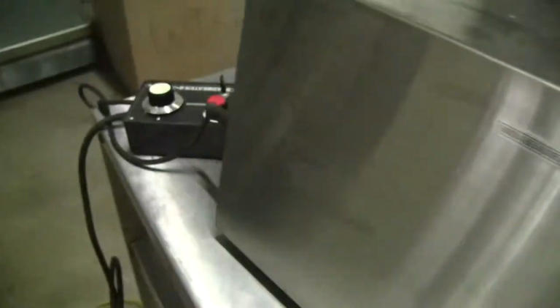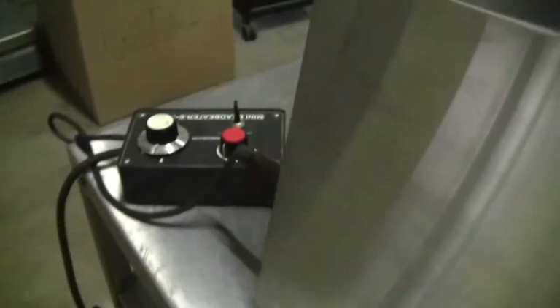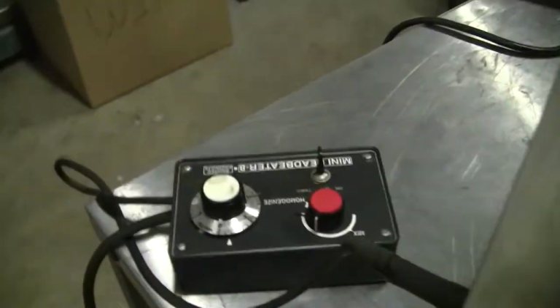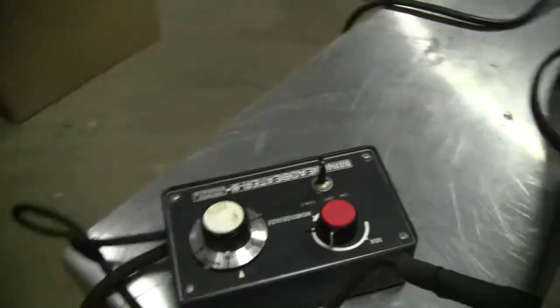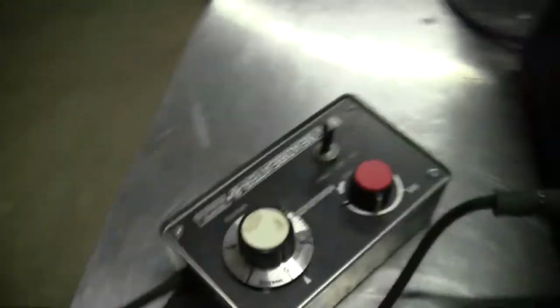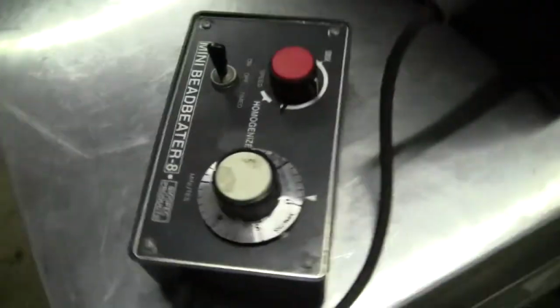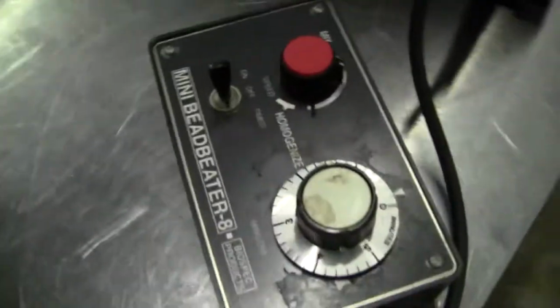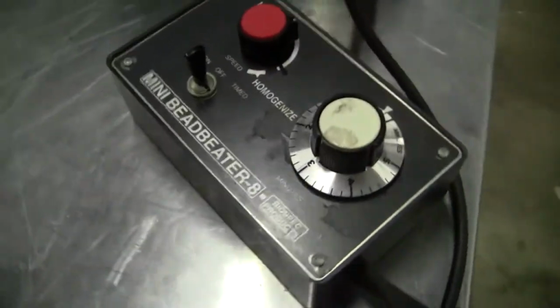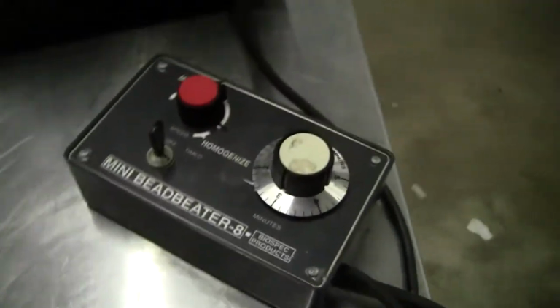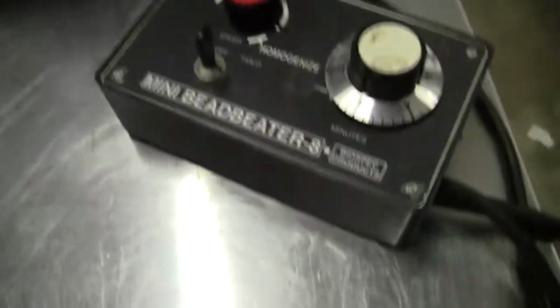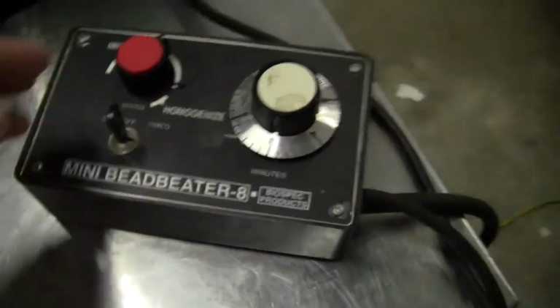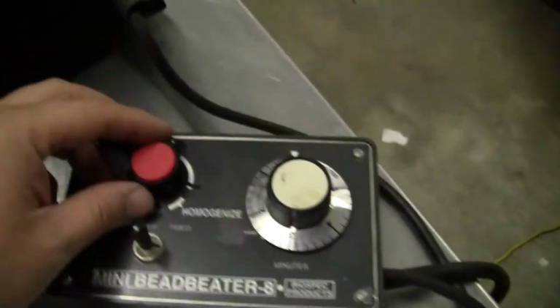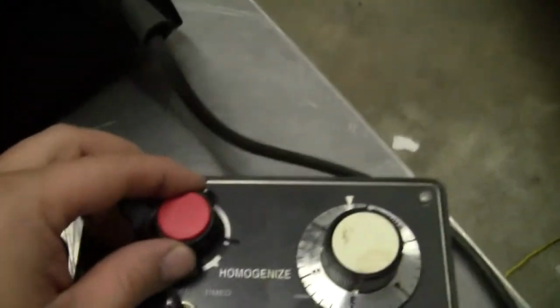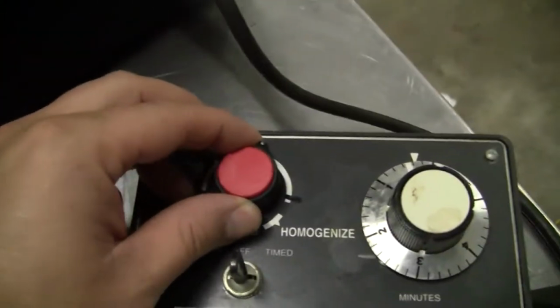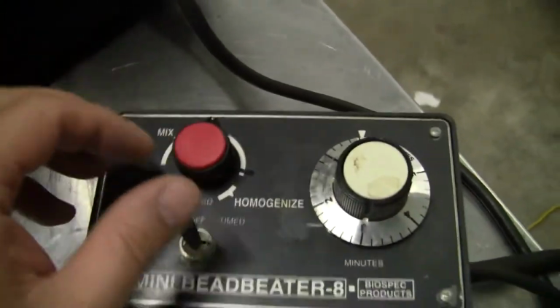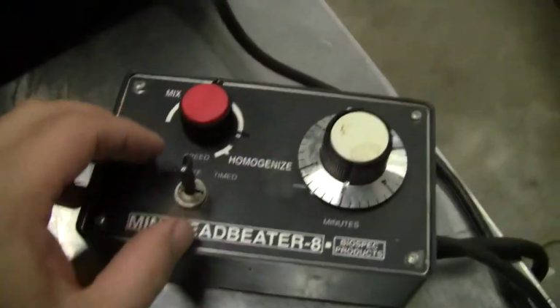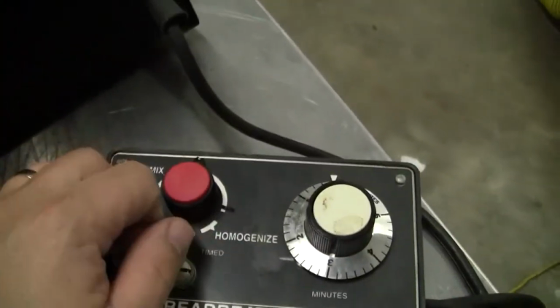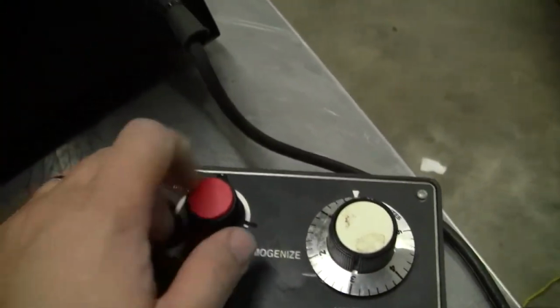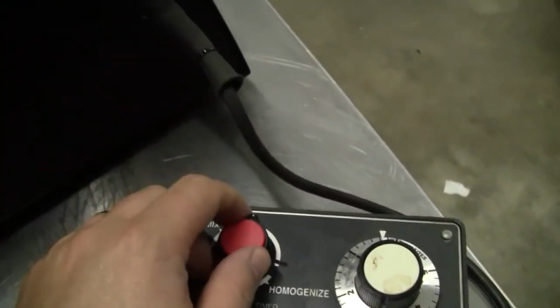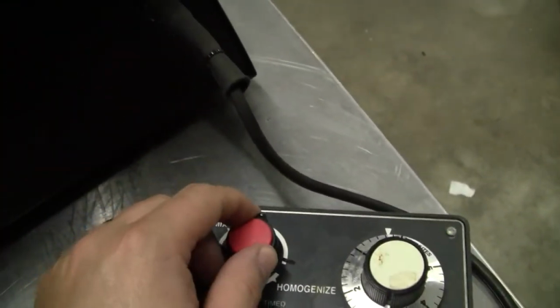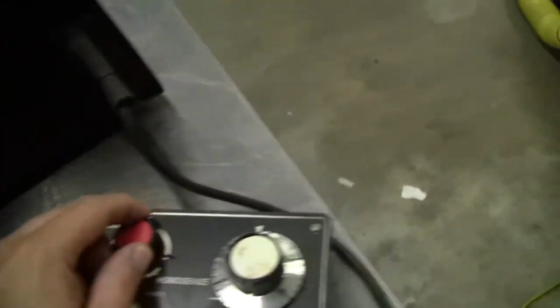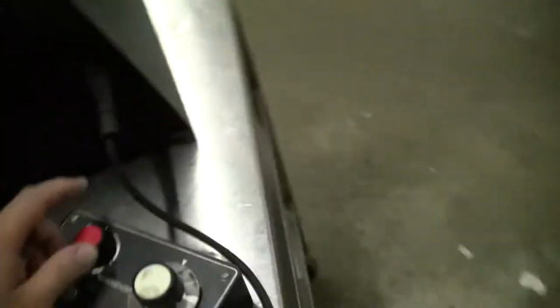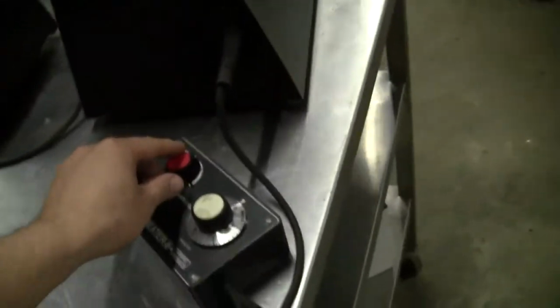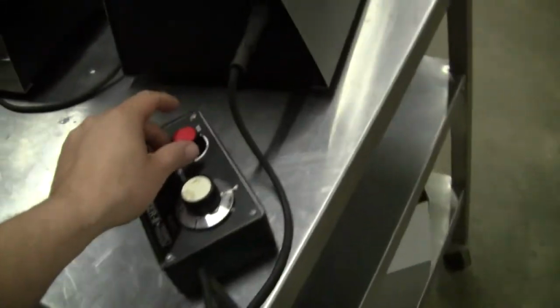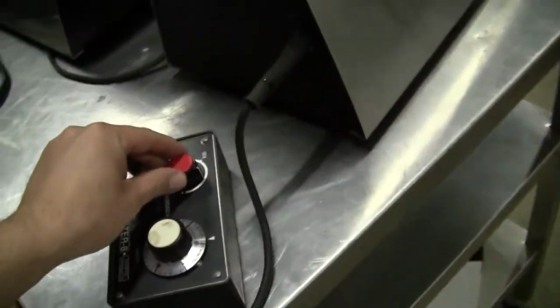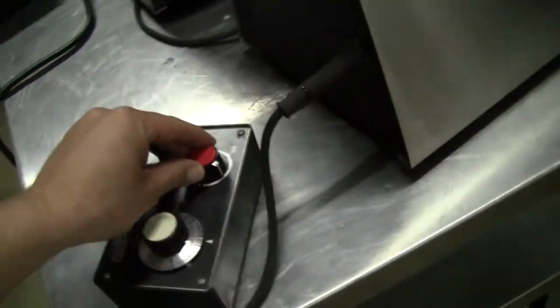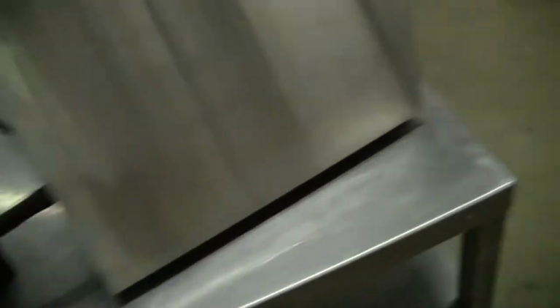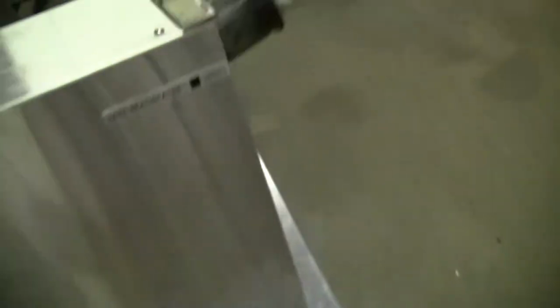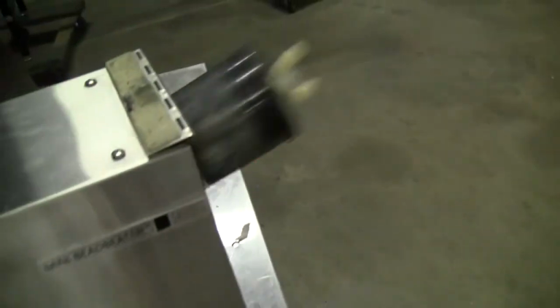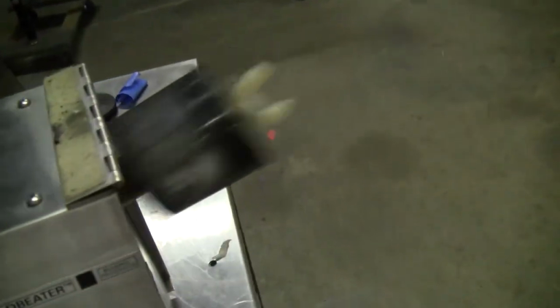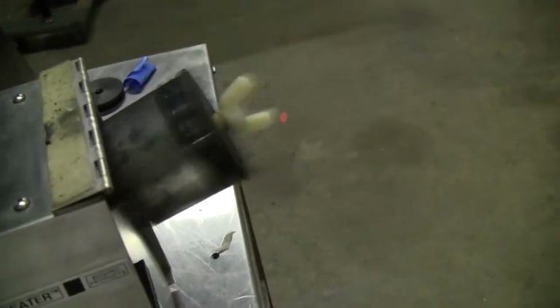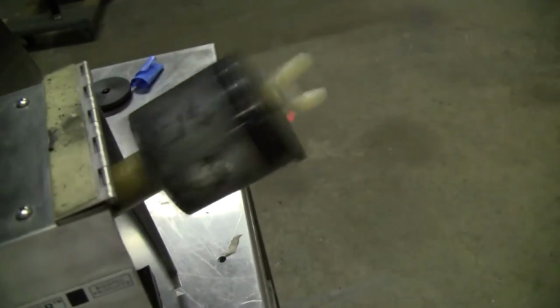The unit operates at 115 volts. The controller unit has a timer and a variable speed controller. I'm going to put it on. Using the knob, I can vary the speed of it.